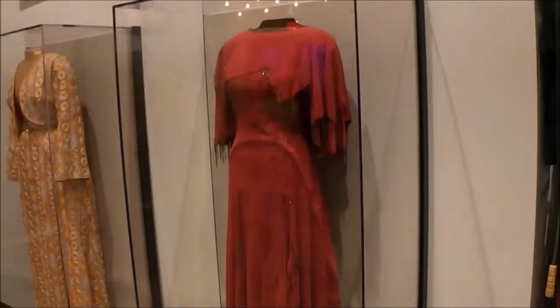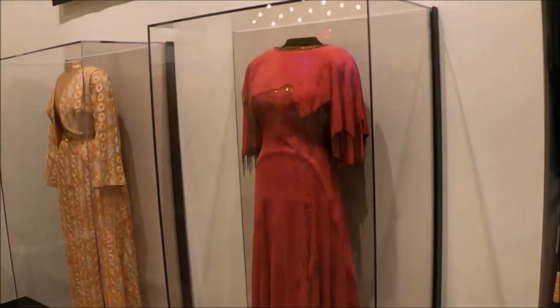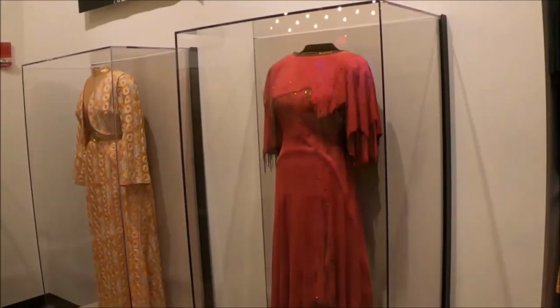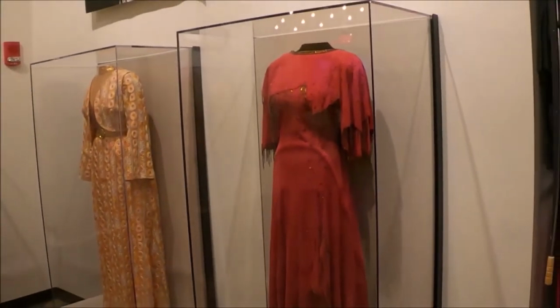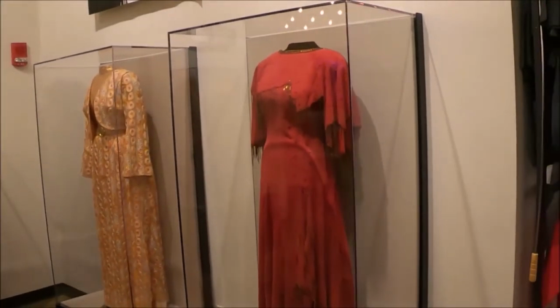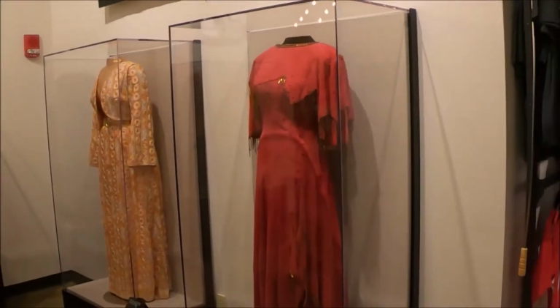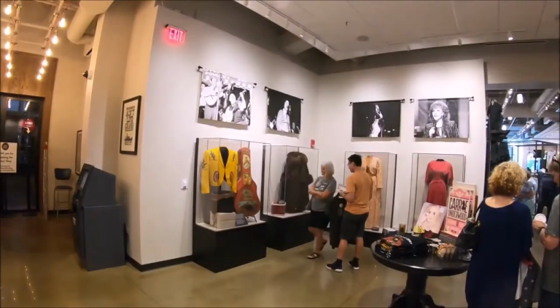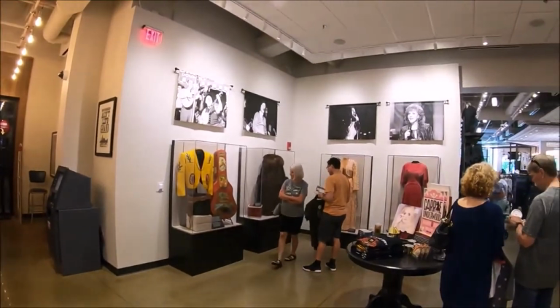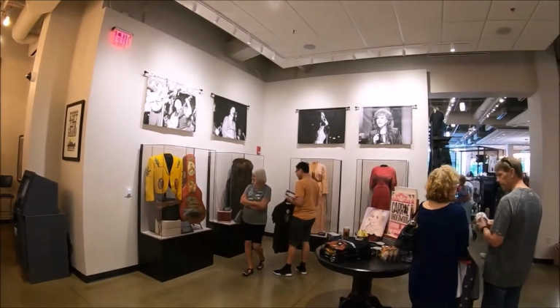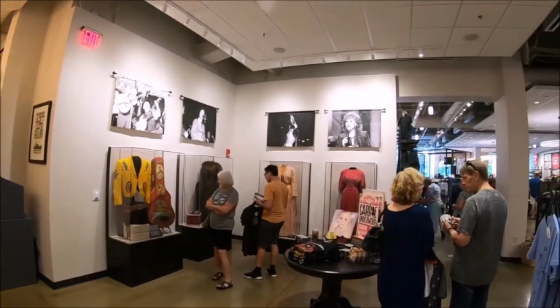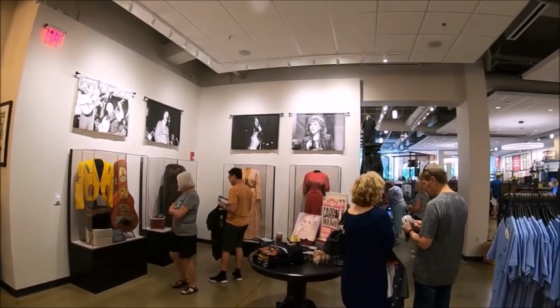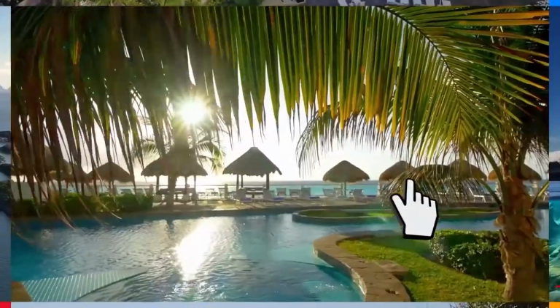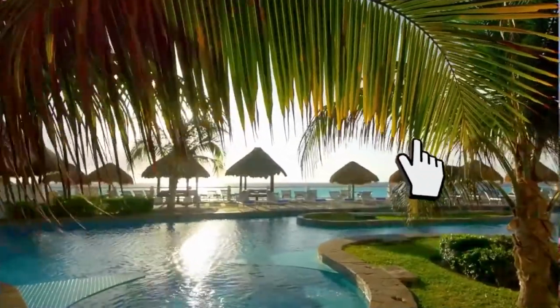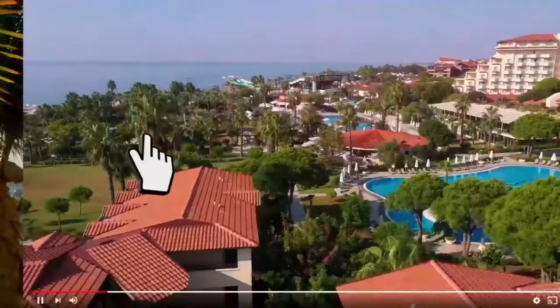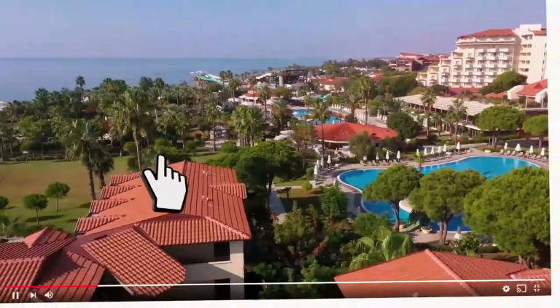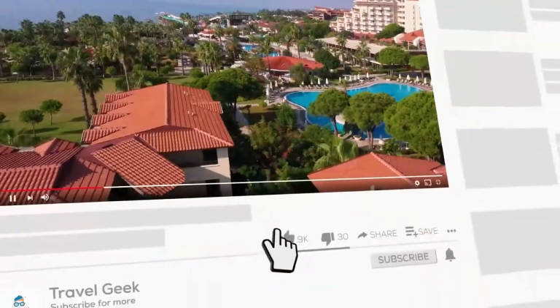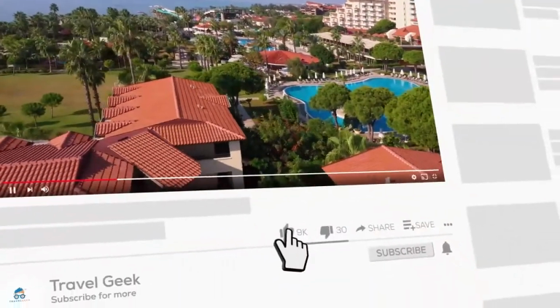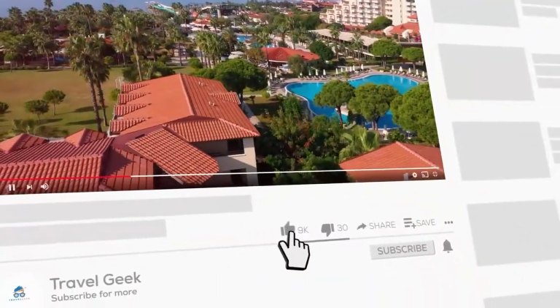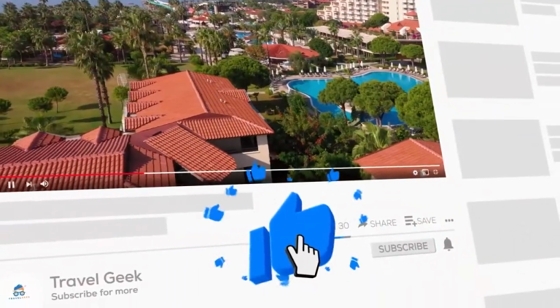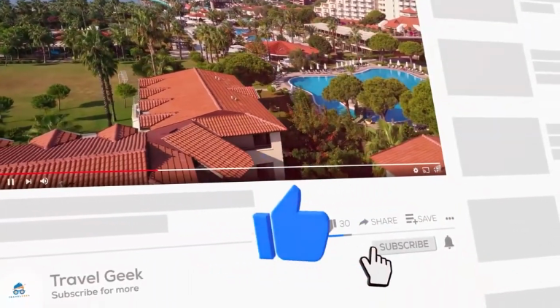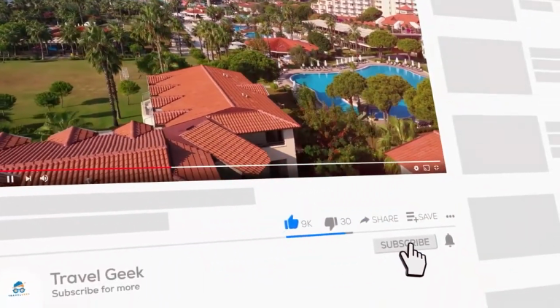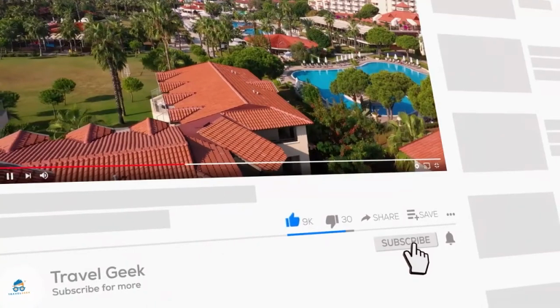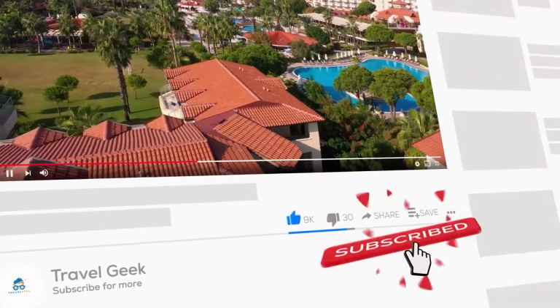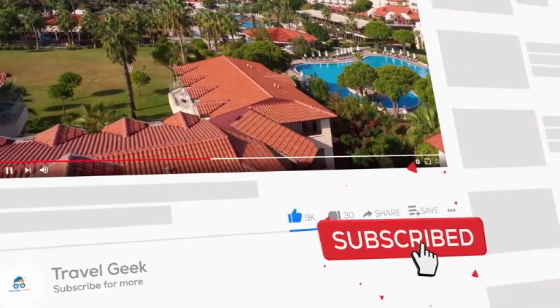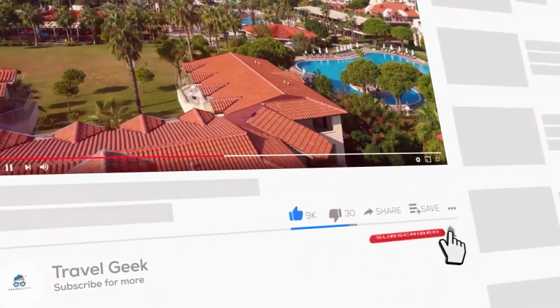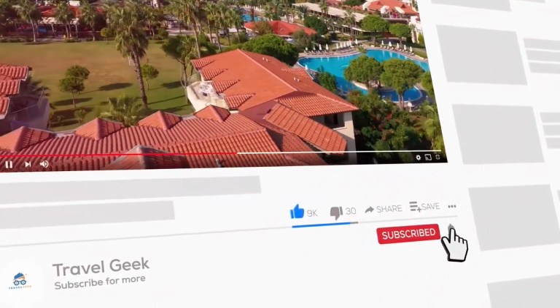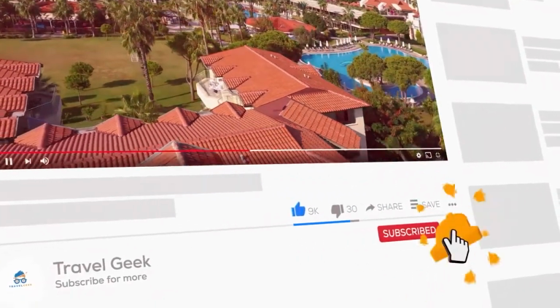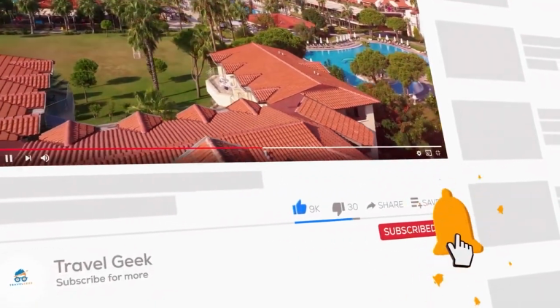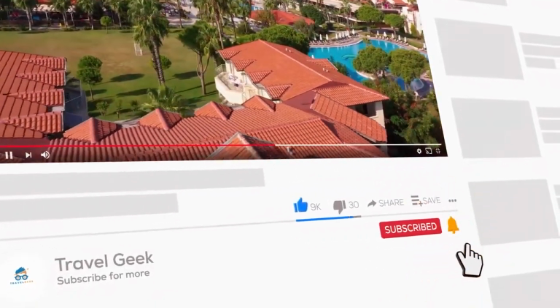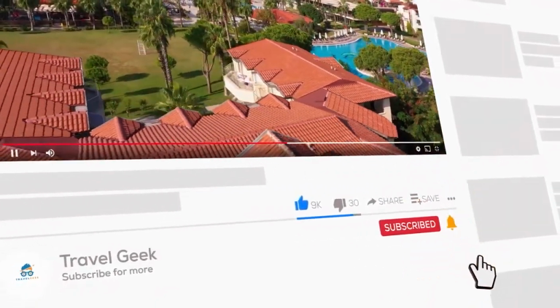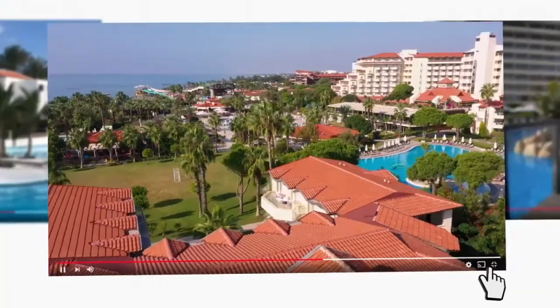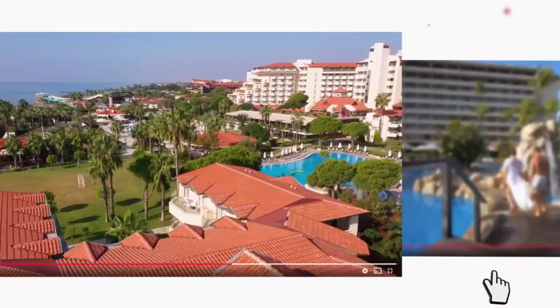If you are a lover of country music, this is definitely the place you want to be. Don't forget to subscribe to my channel Travel Geek and hit the bell icon for more travel-related recommendations and reviews. We'll catch you guys on the next one. Ciao!